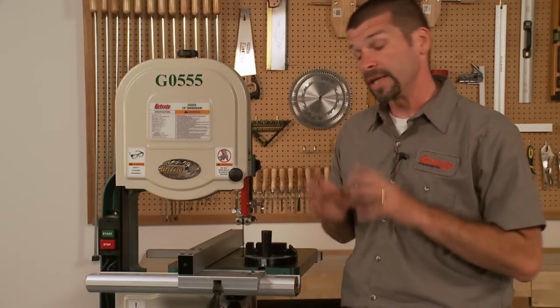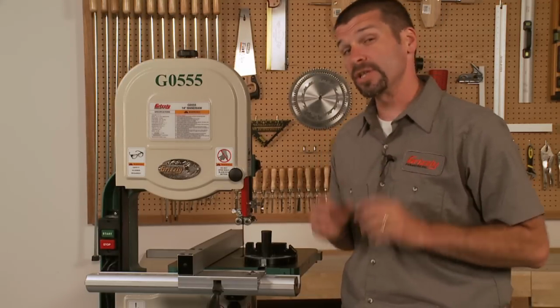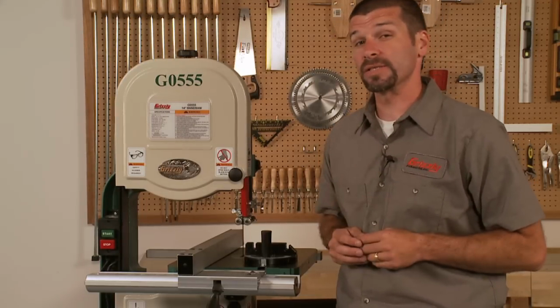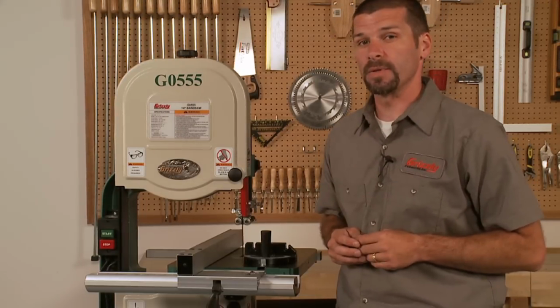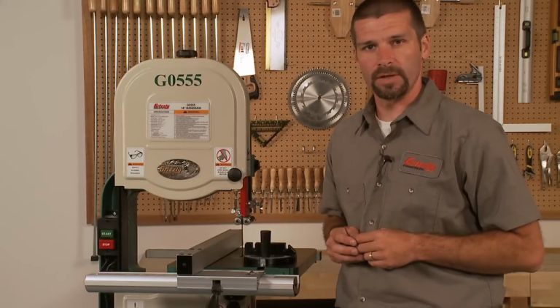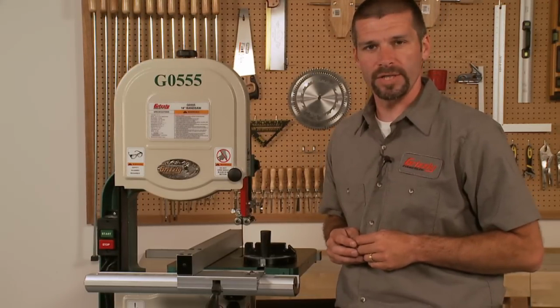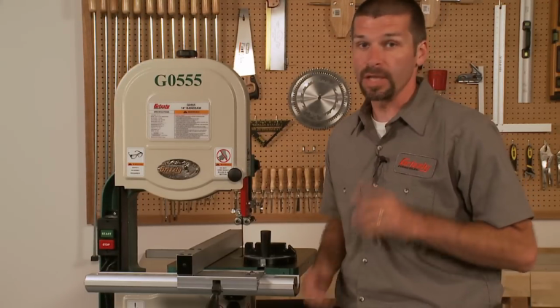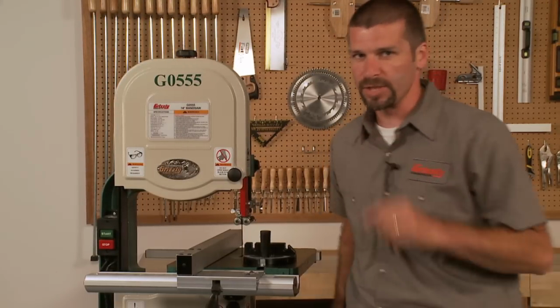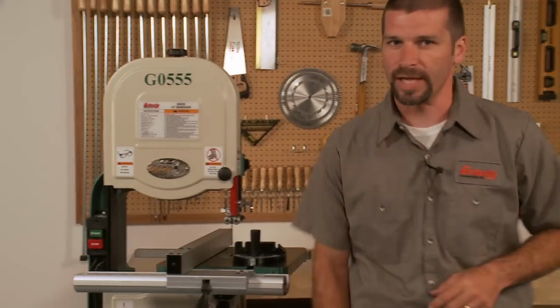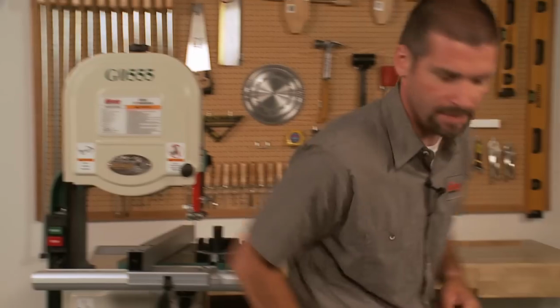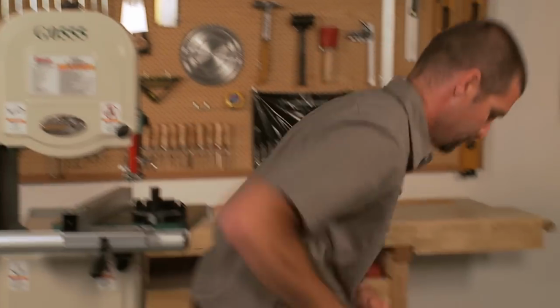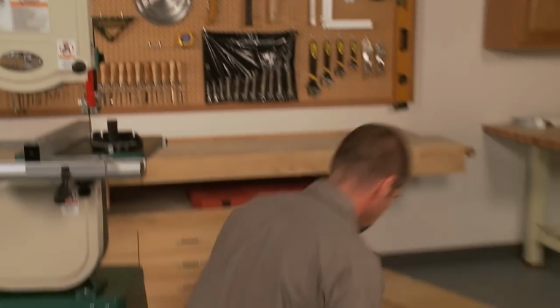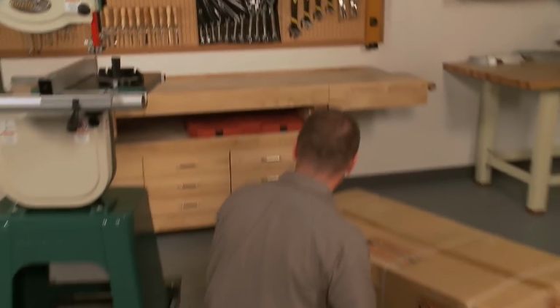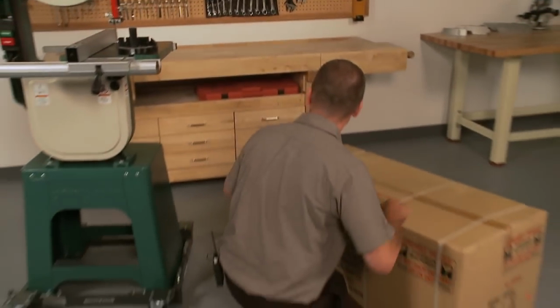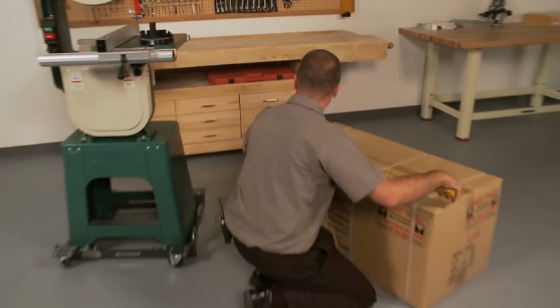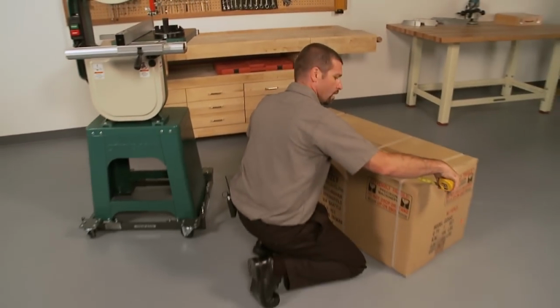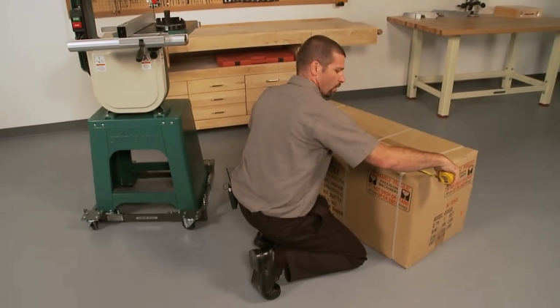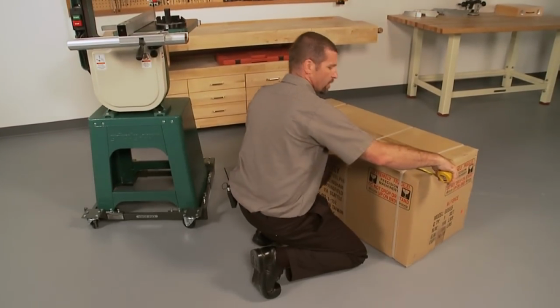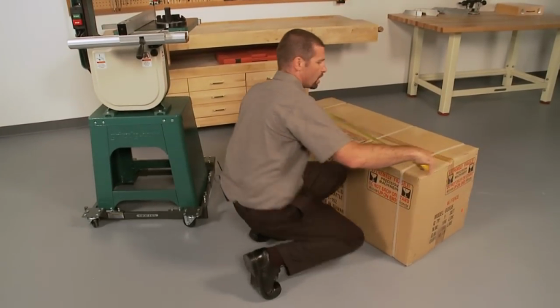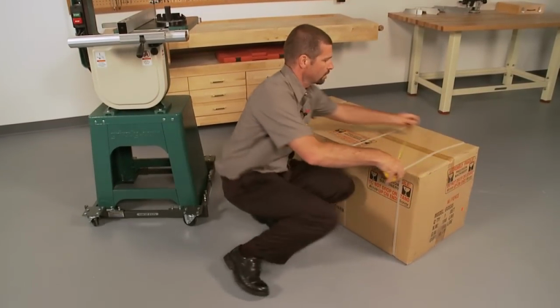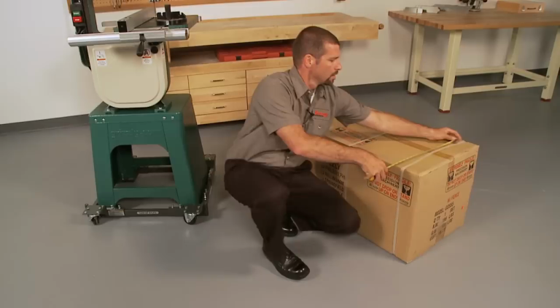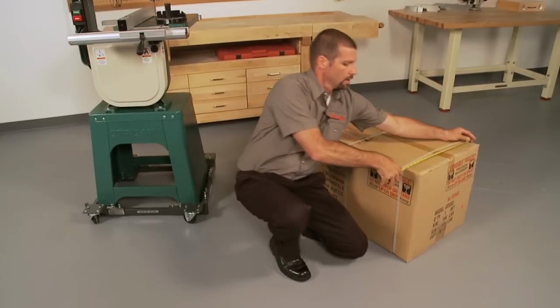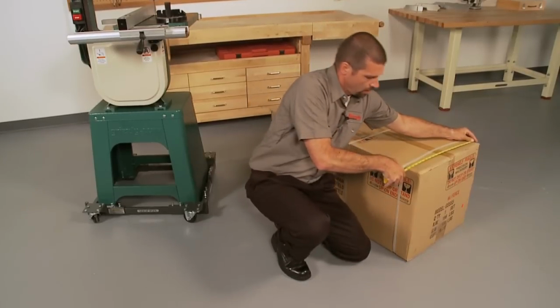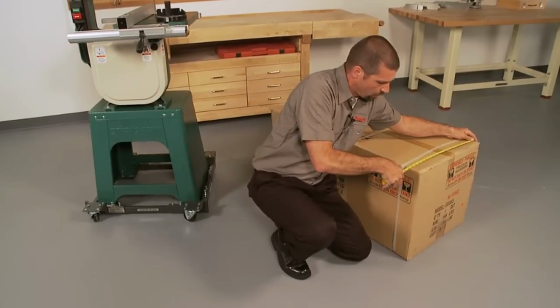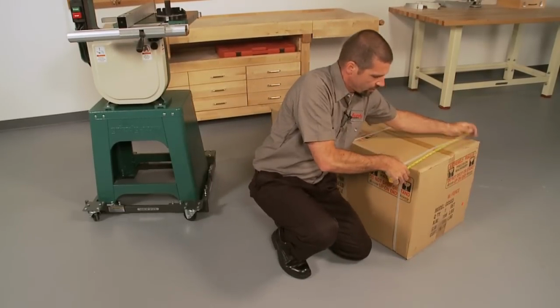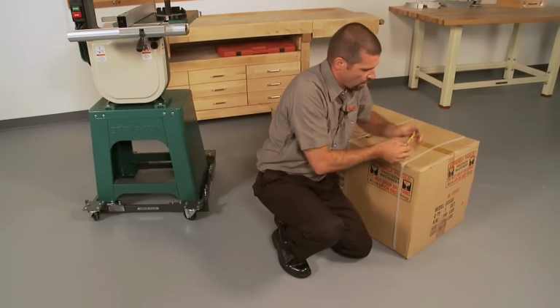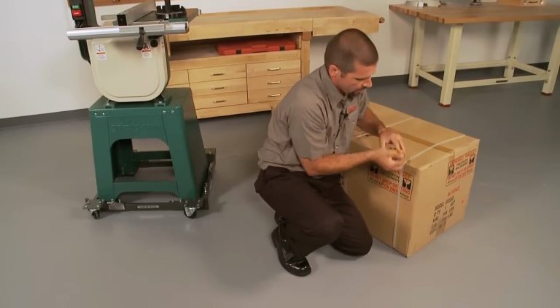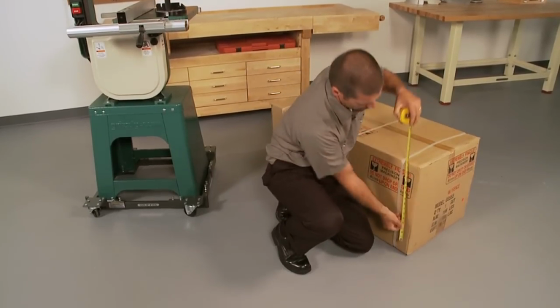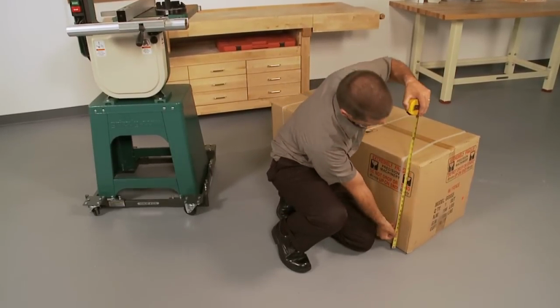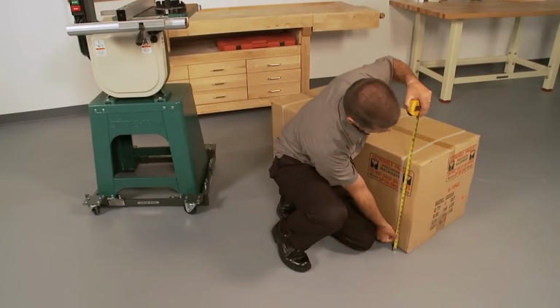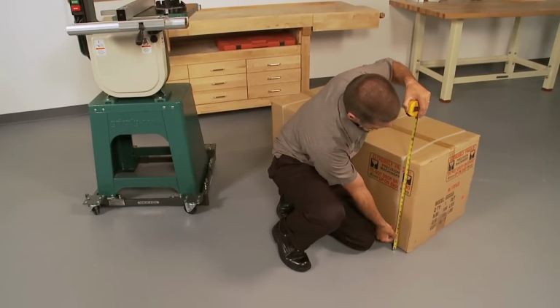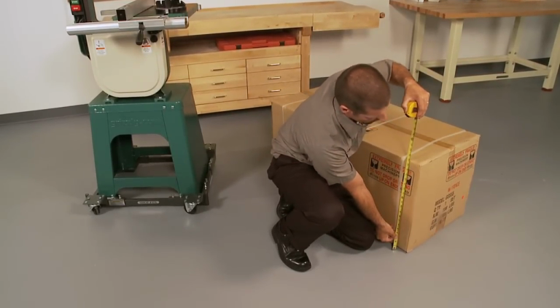The shipping weight of this saw is approximately 198 pounds and it comes nicely packed. In case you're going to pick this saw up at one of our locations, let's measure the case: 44 inches long by 21 inches wide by 20 inches high.